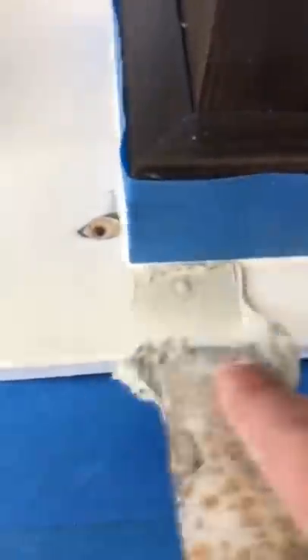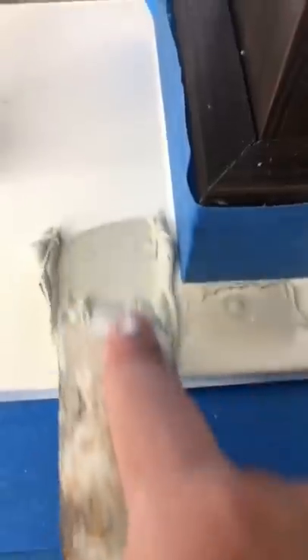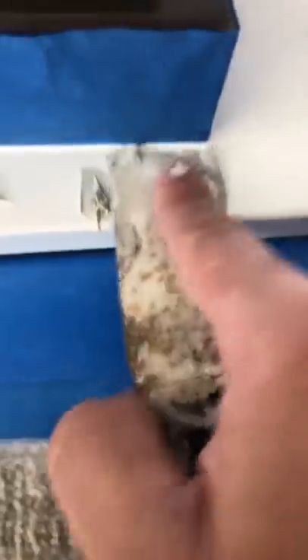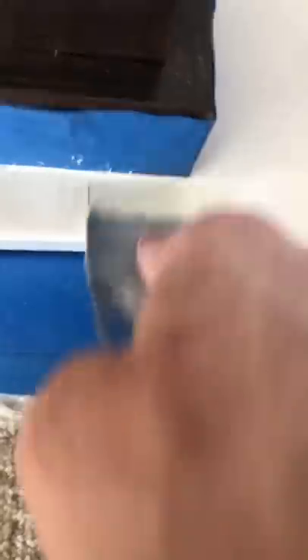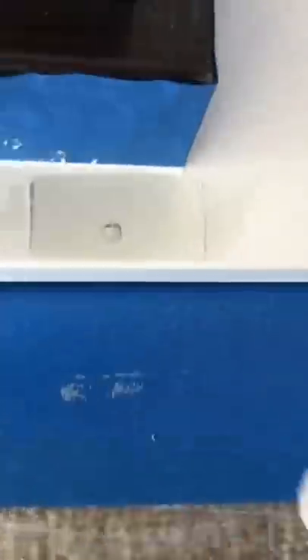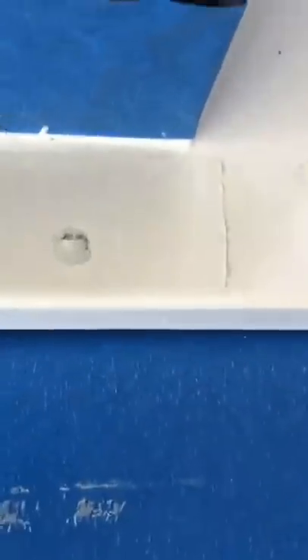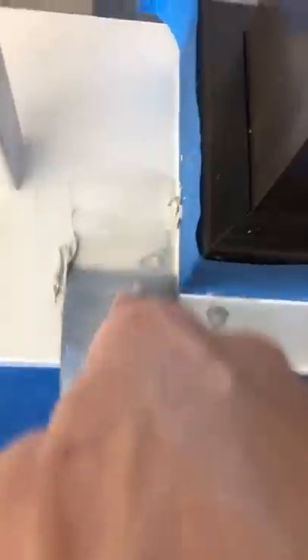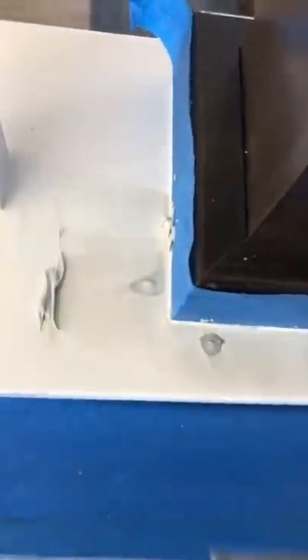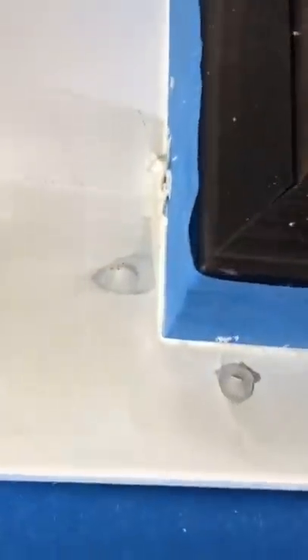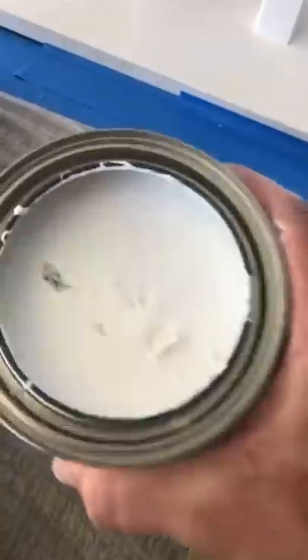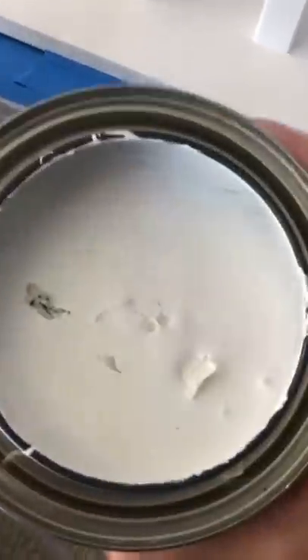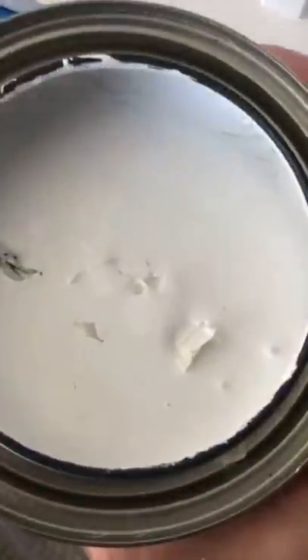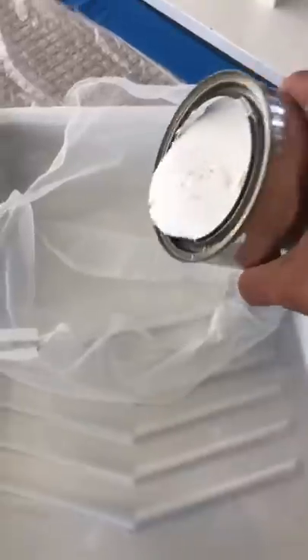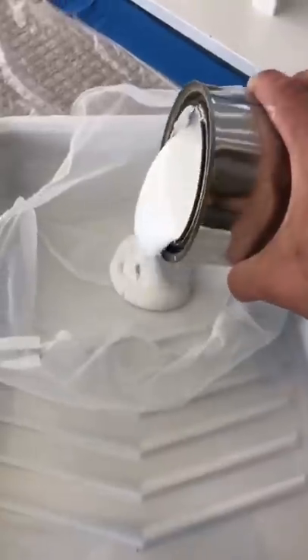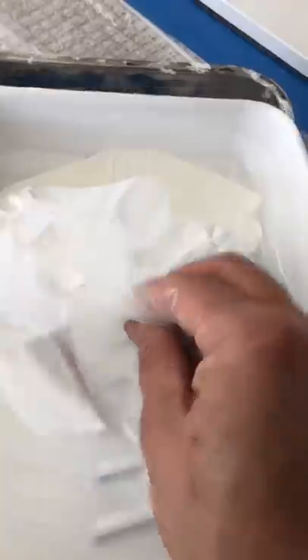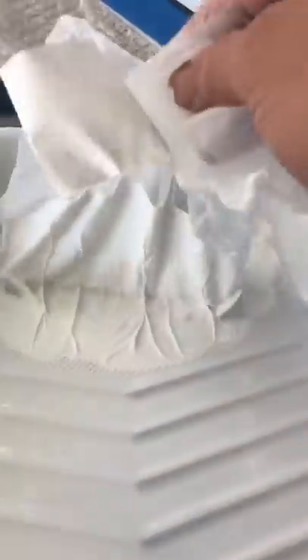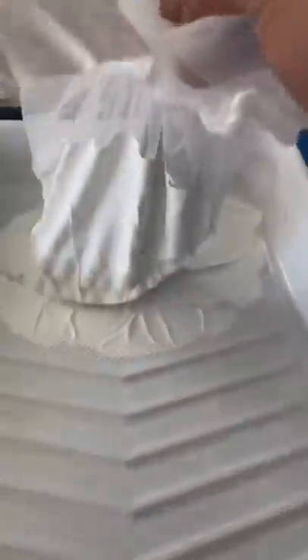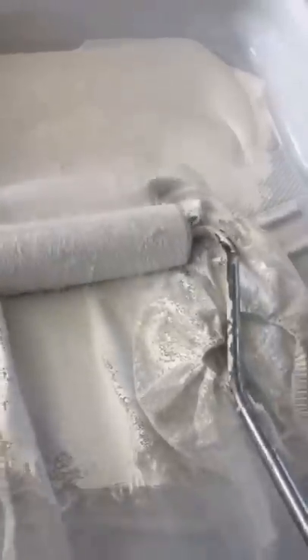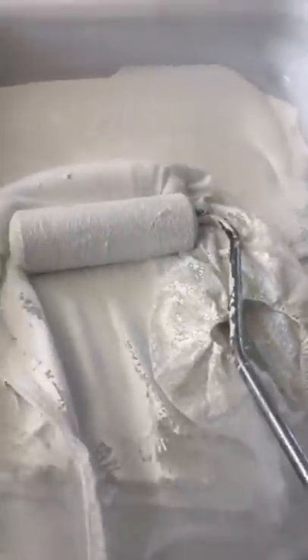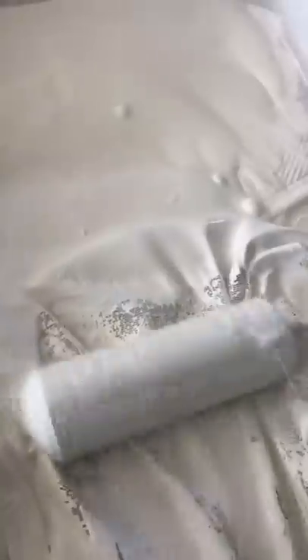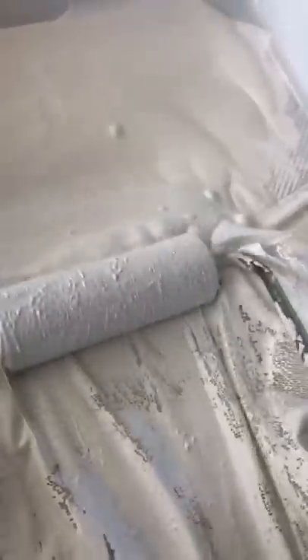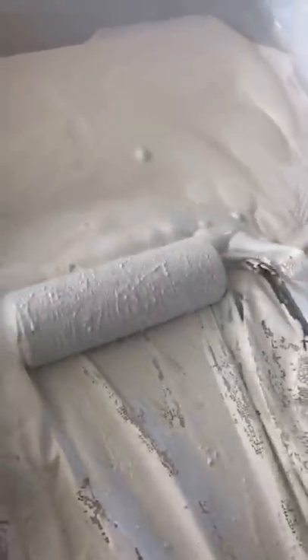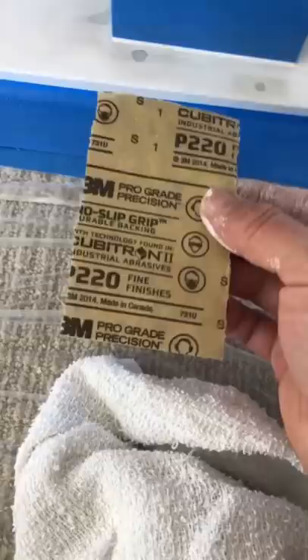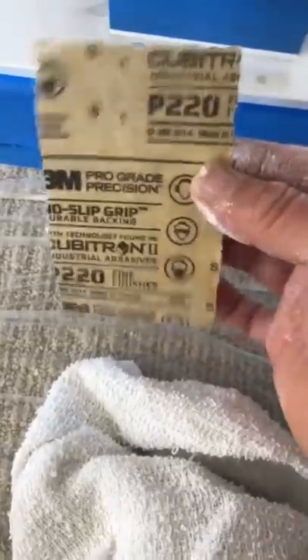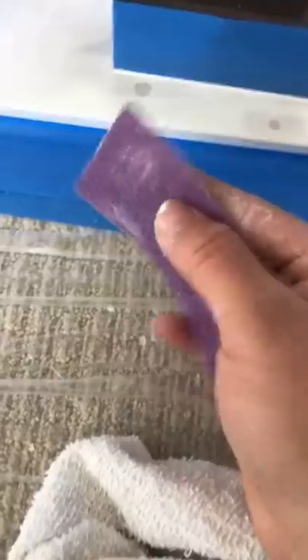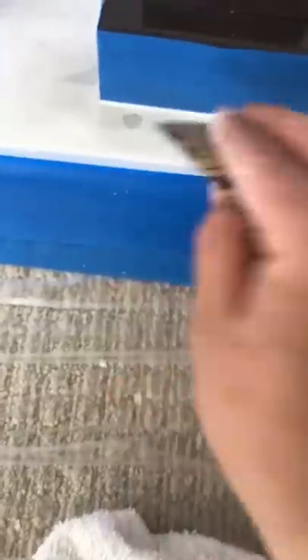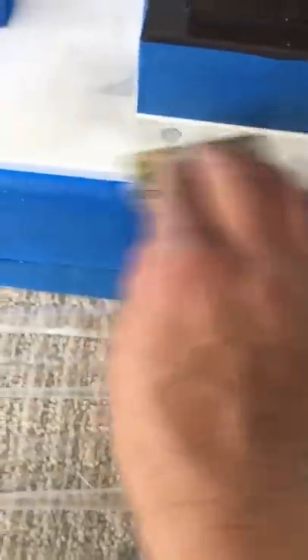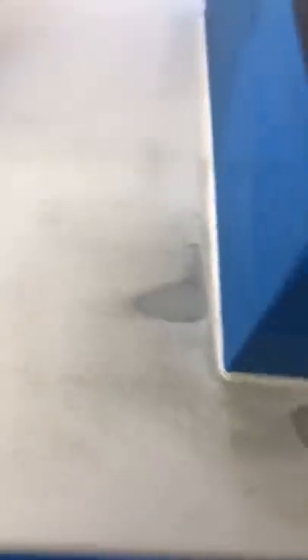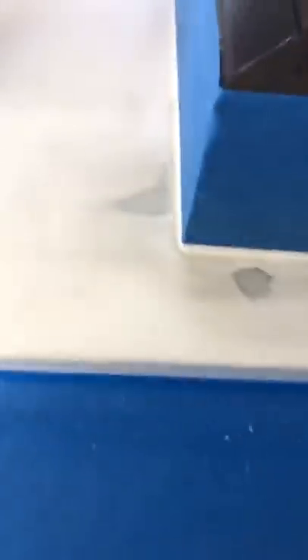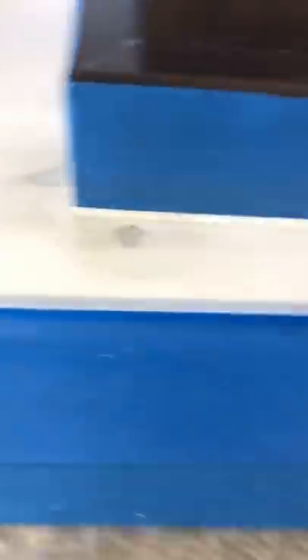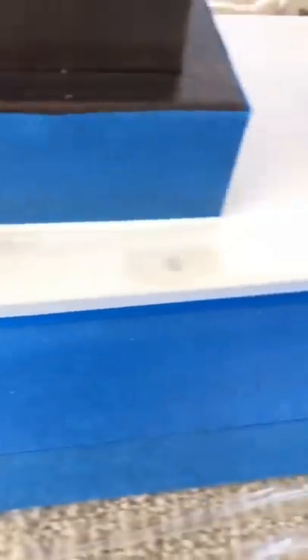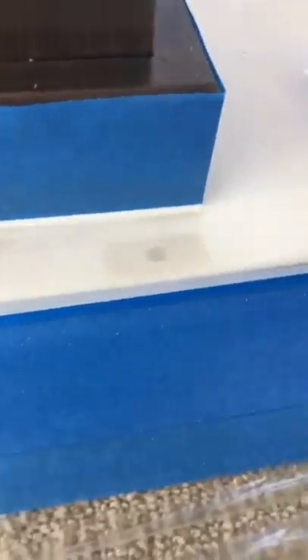Get your bondo — I did like three thin coats. You see the dirty paint there? This is why I like using the screen; it just kind of cleans it up and that way I'm not picking at that paint when I'm rolling it. Sand it down.